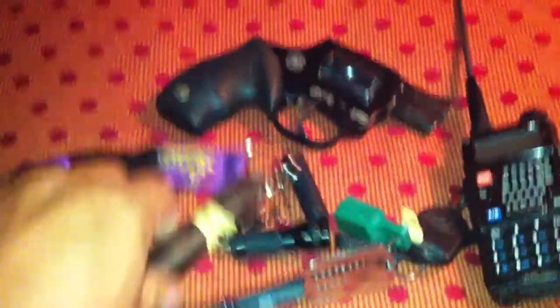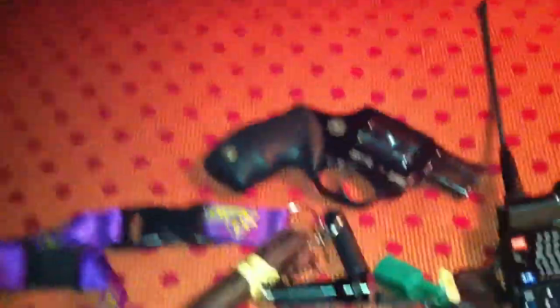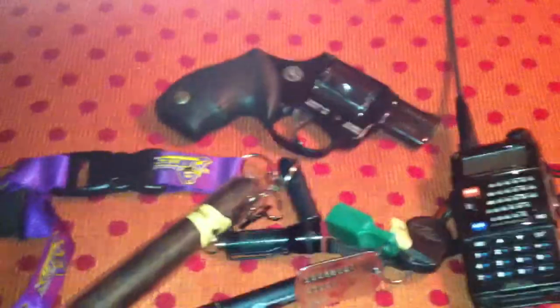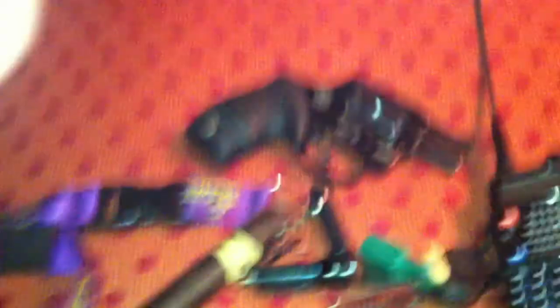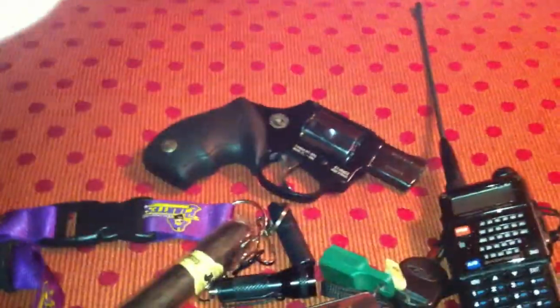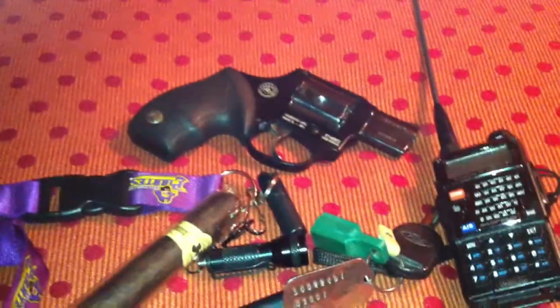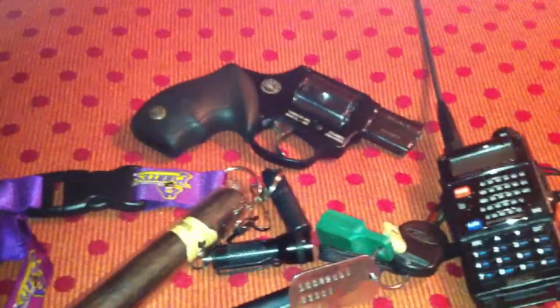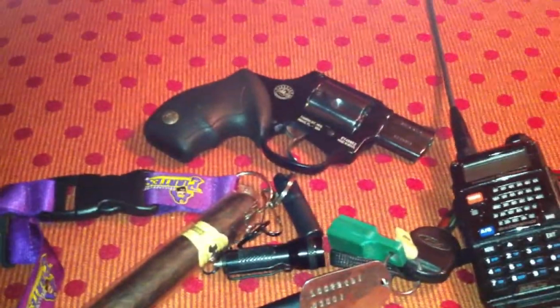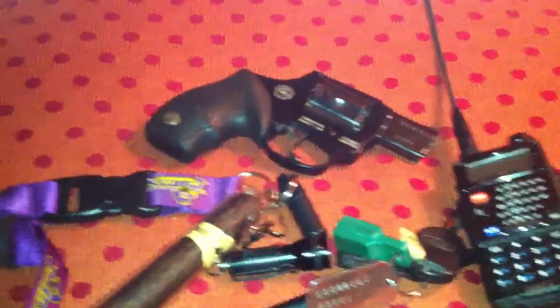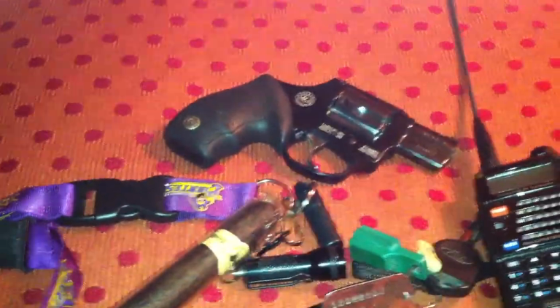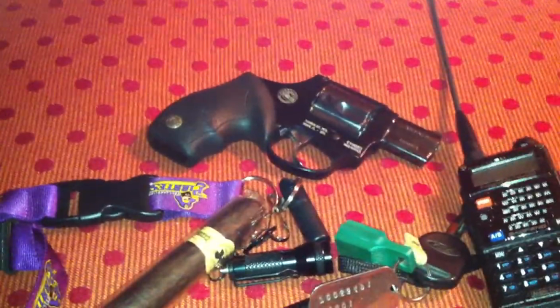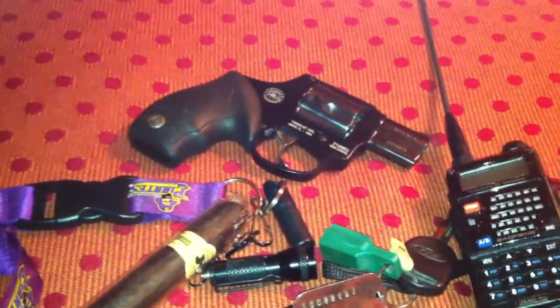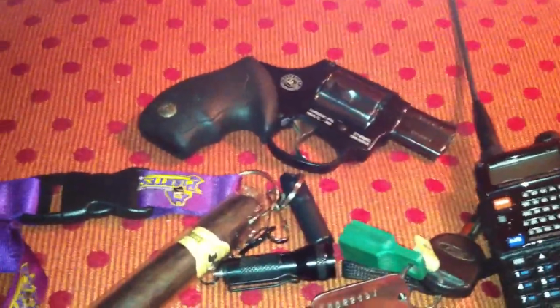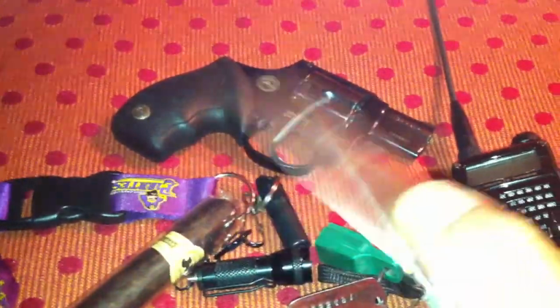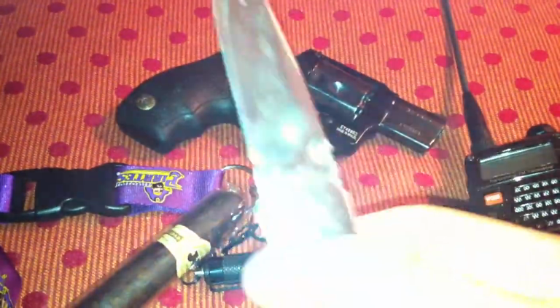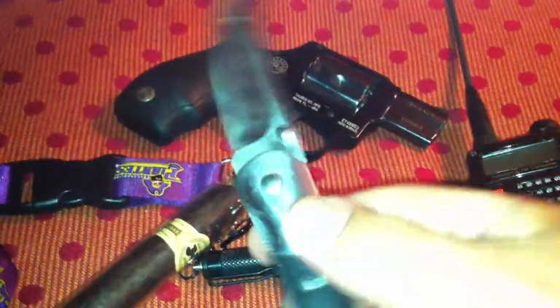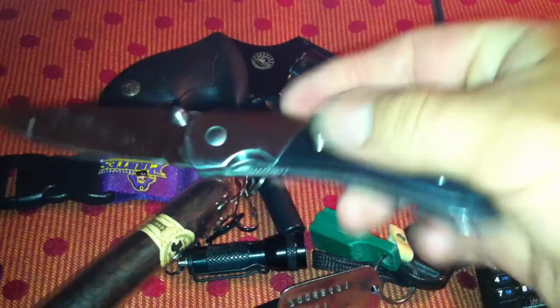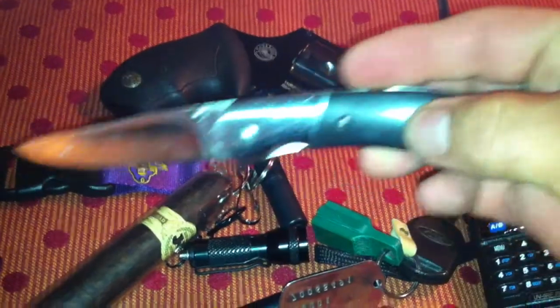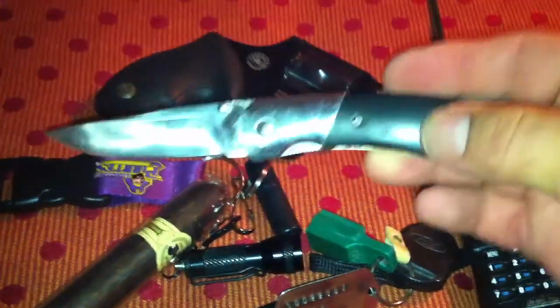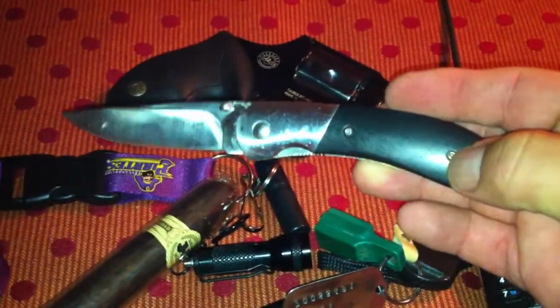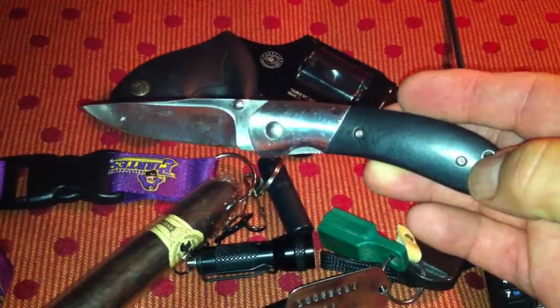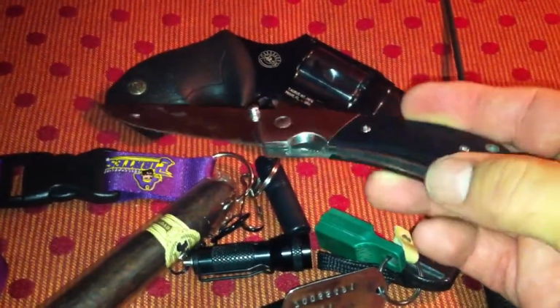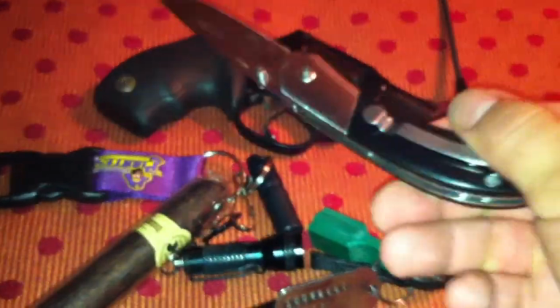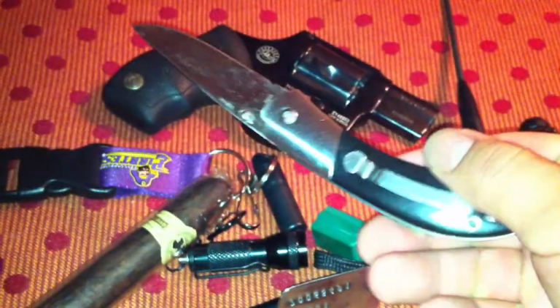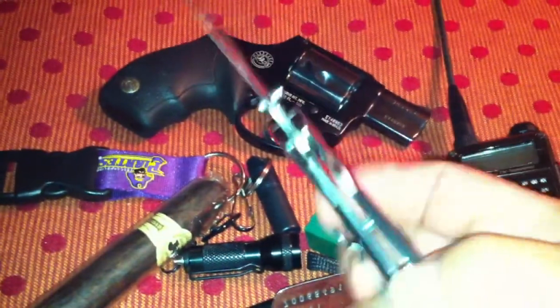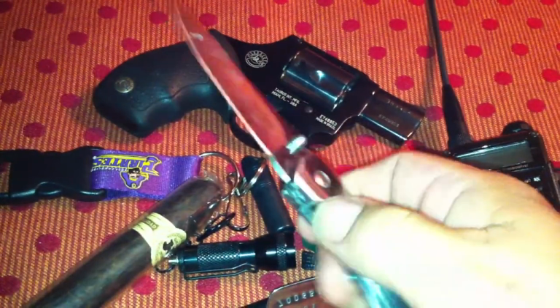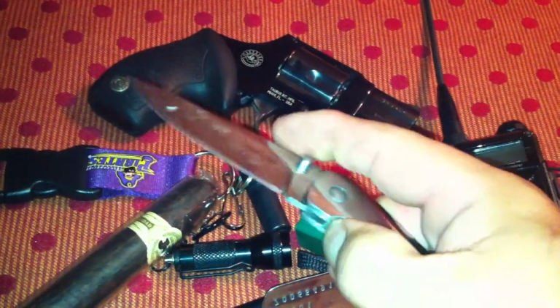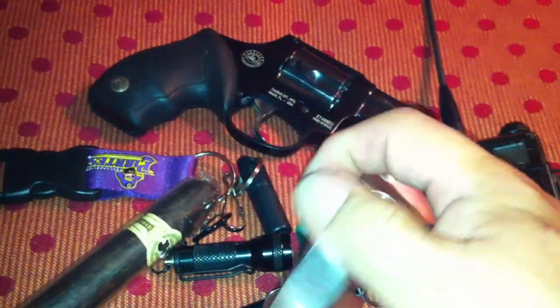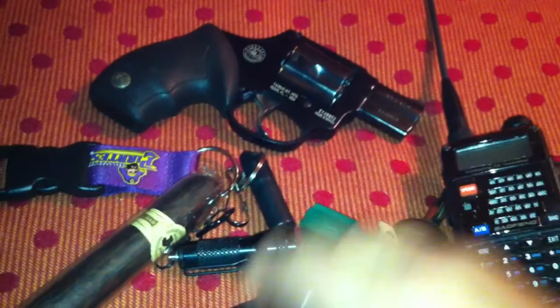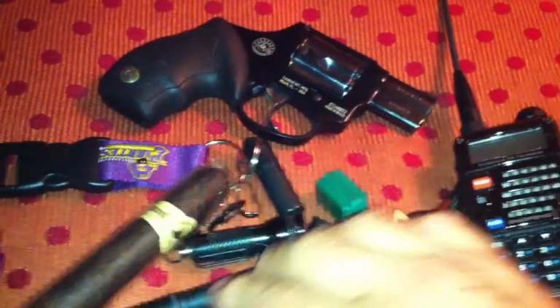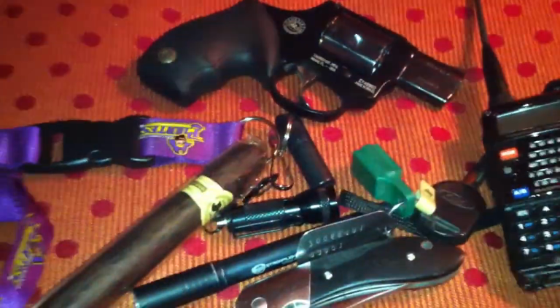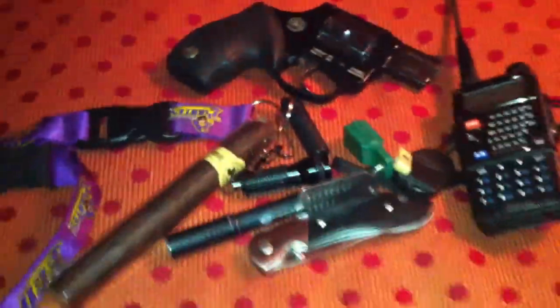A little M380, a little .380 revolver. Now since I've been around in public a lot, I call this my gentleman's folder — it's a little Kershaw Crown, a little $10 knife from Walmart. It doesn't scare anybody.